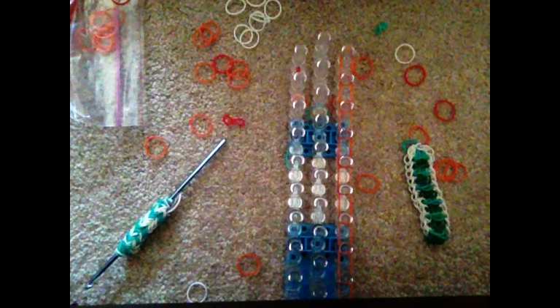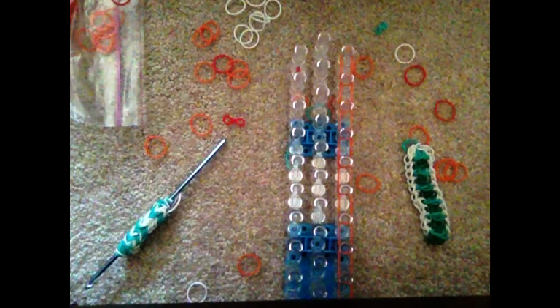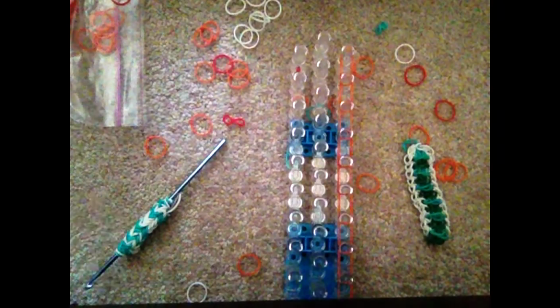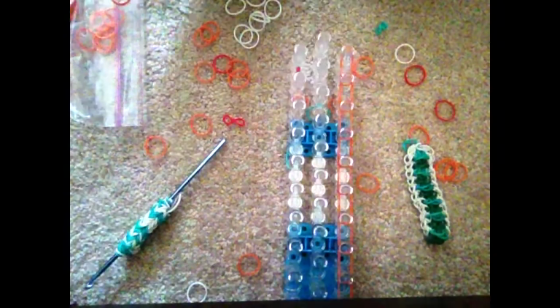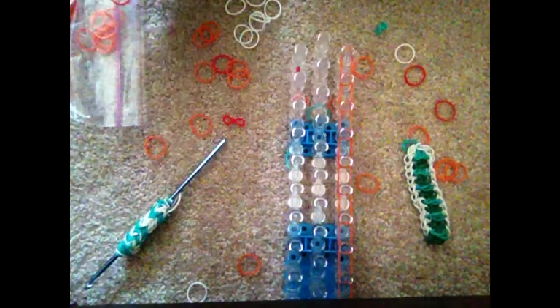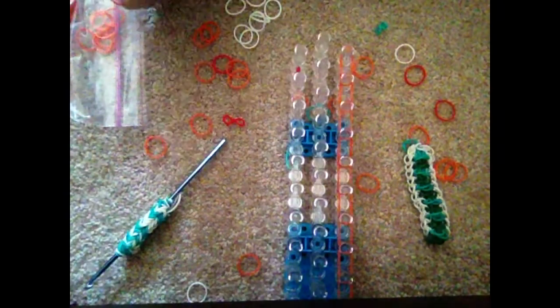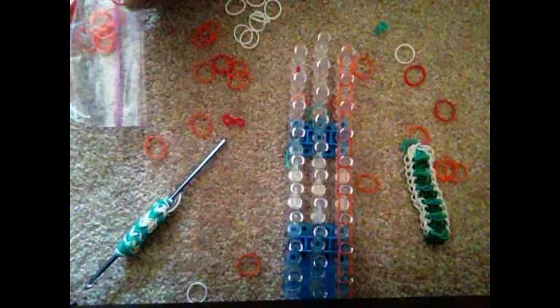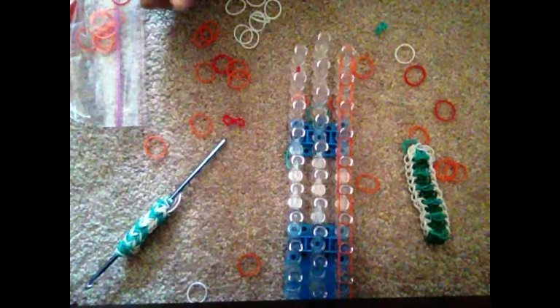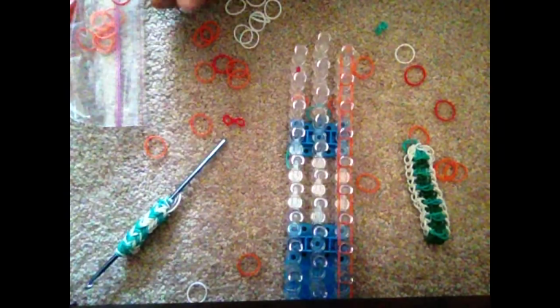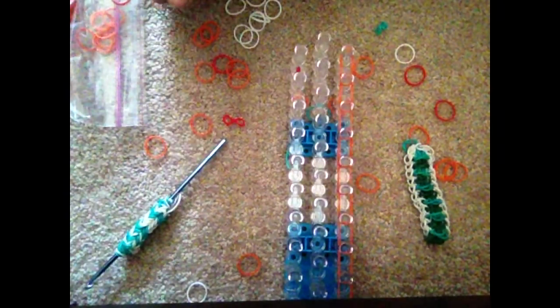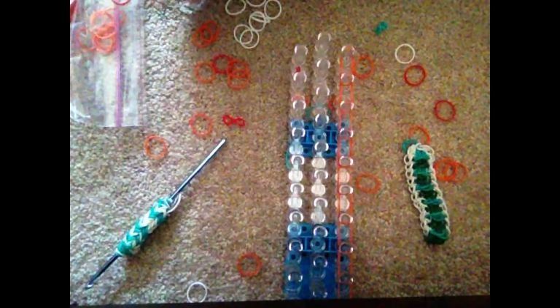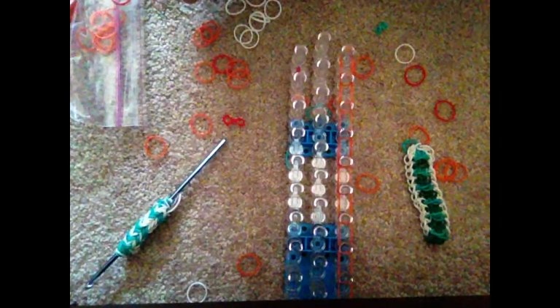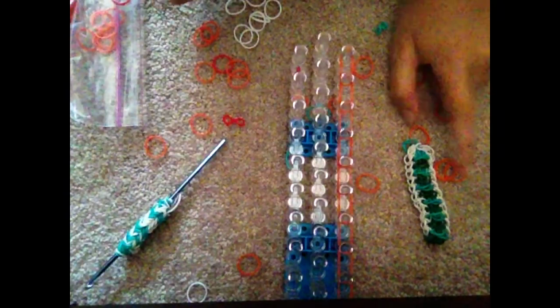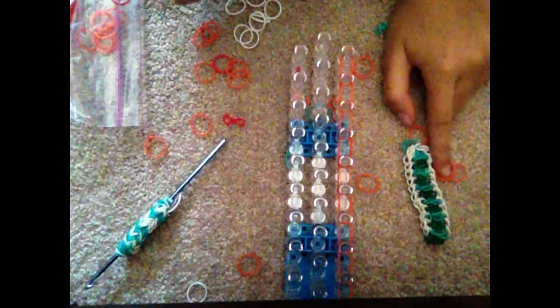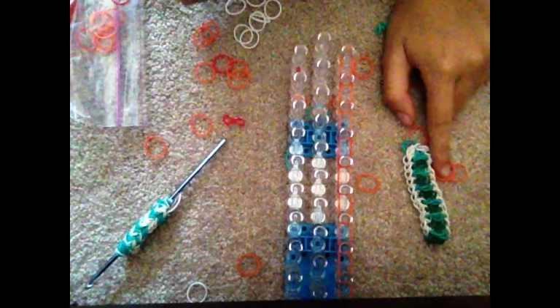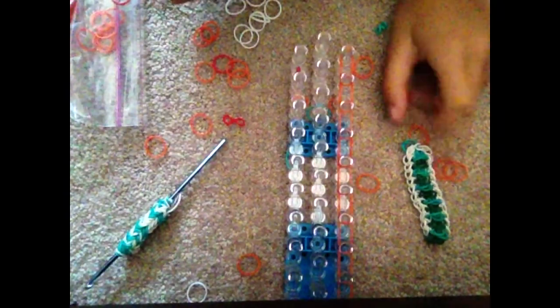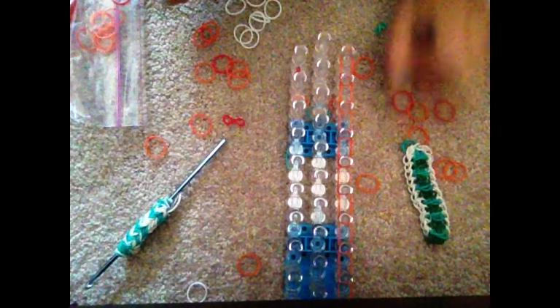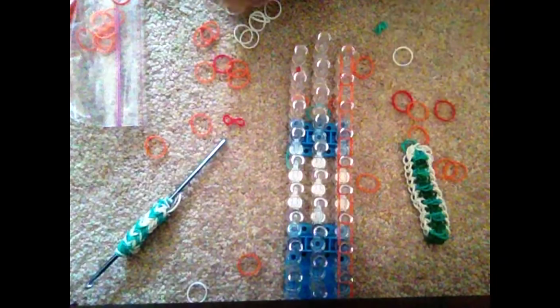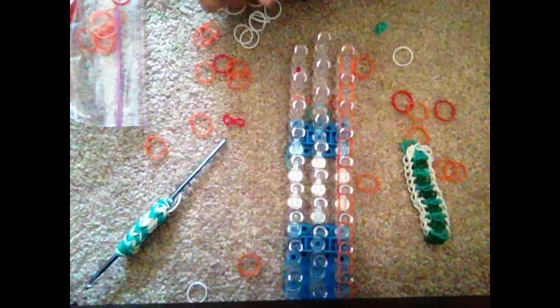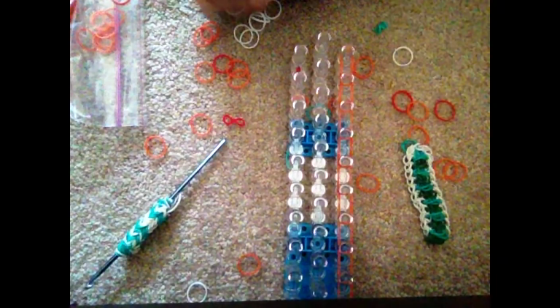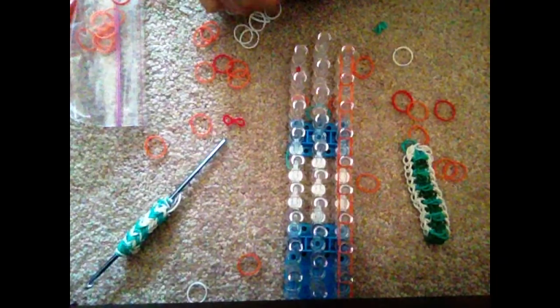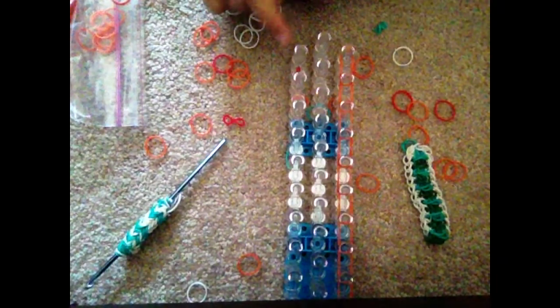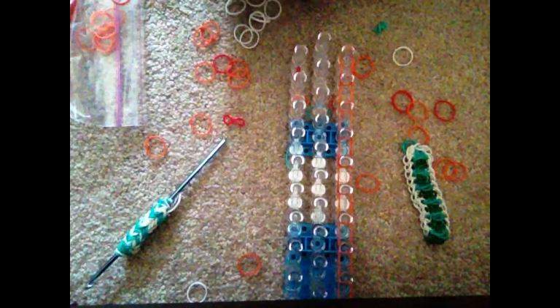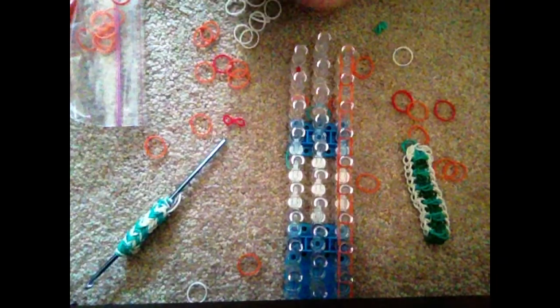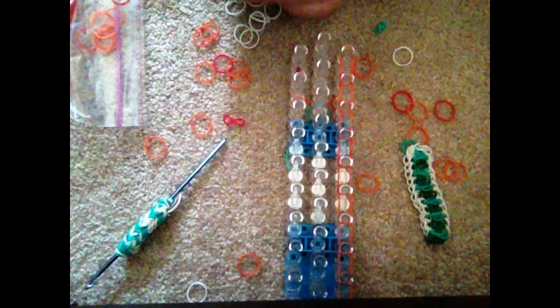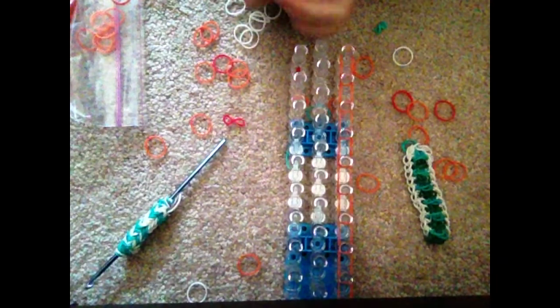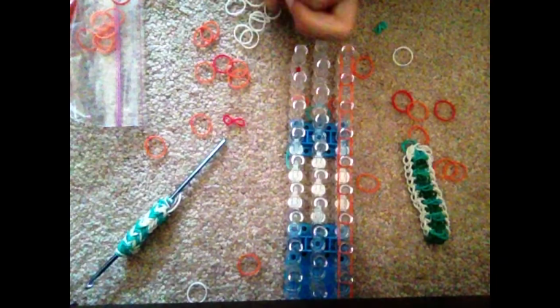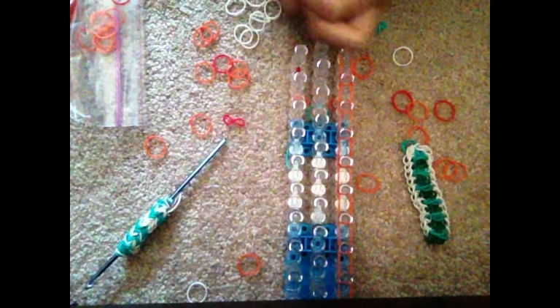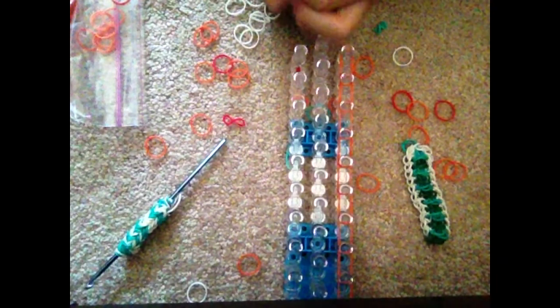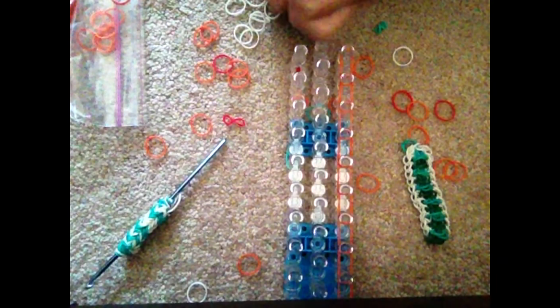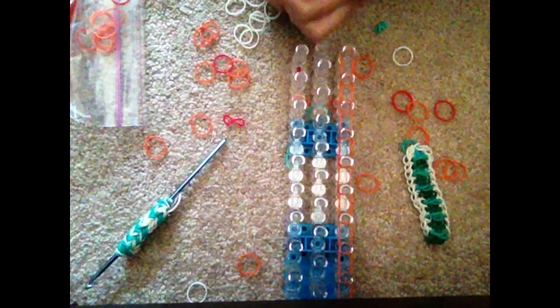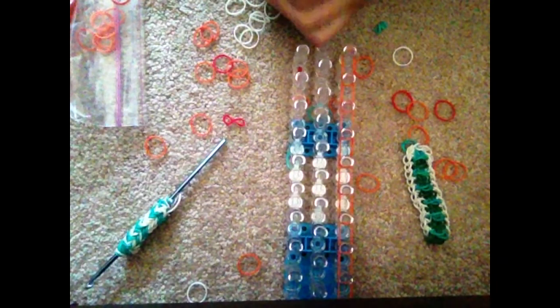Hi guys, this is Loomy Cats and today I'm going to be showing you how to make this Rainbow Loom Skeleton Bracelet. This is my own design, so please give a thumbs up if you like this video.